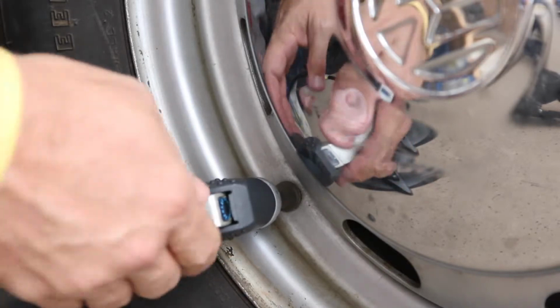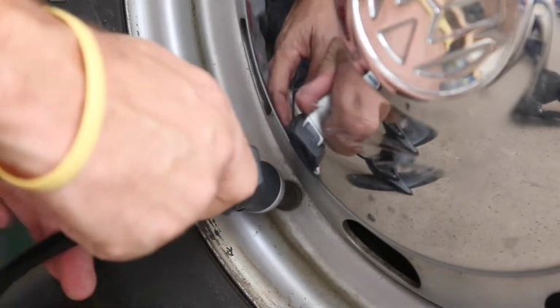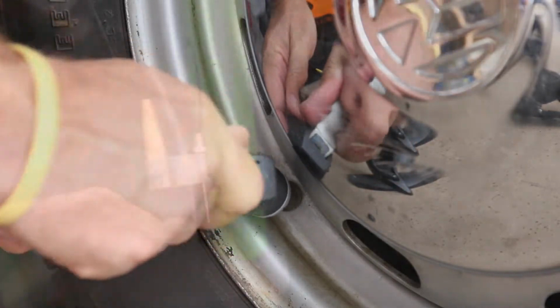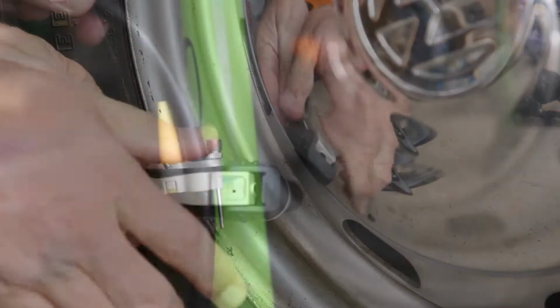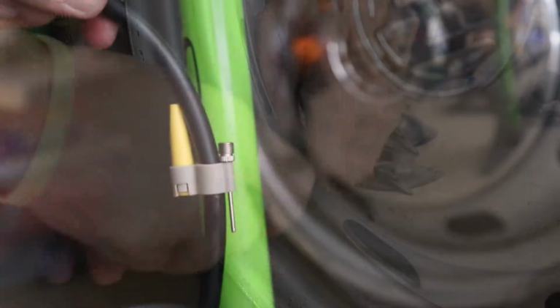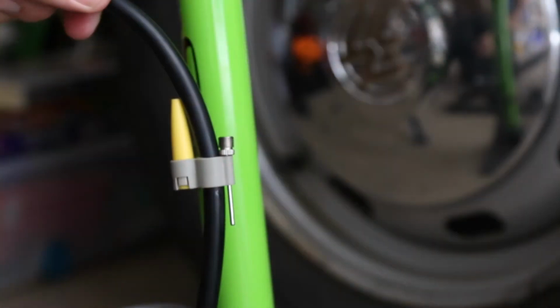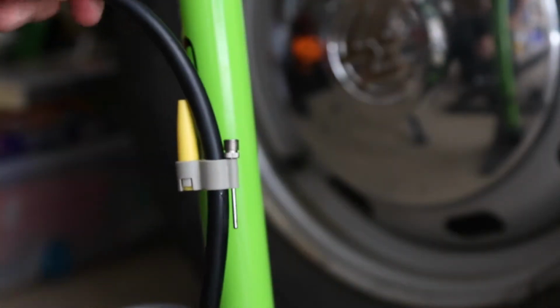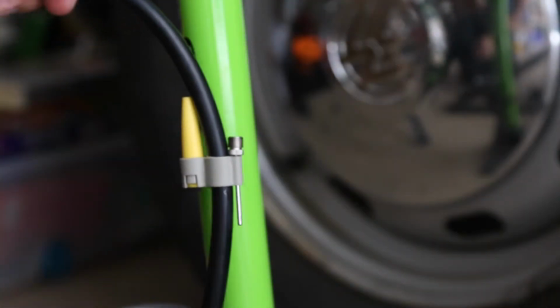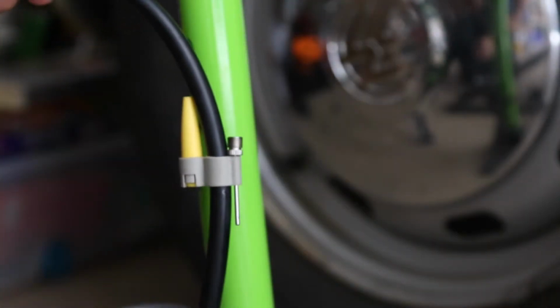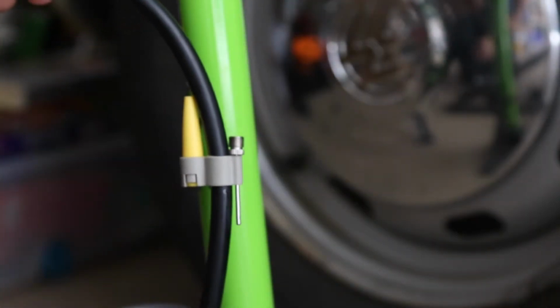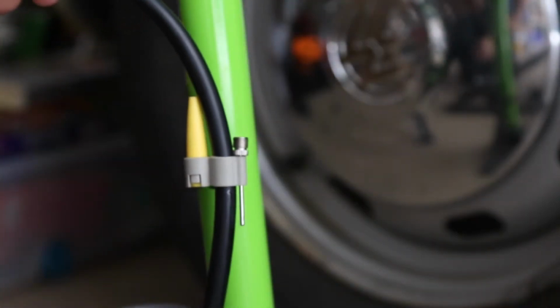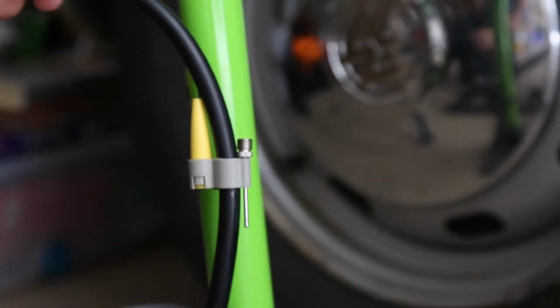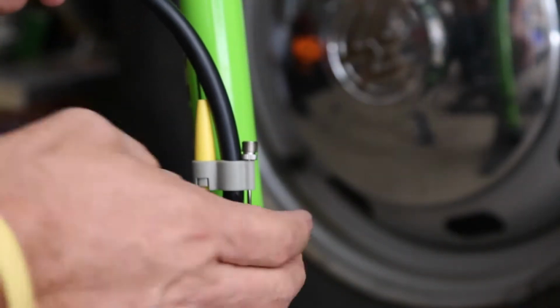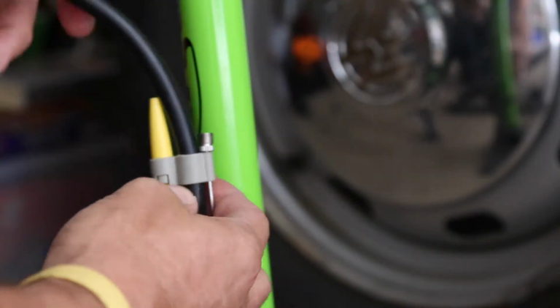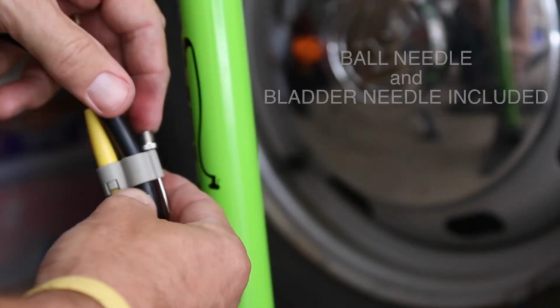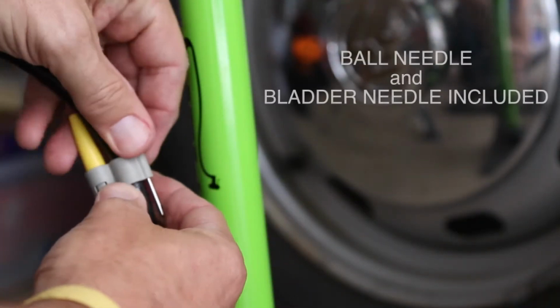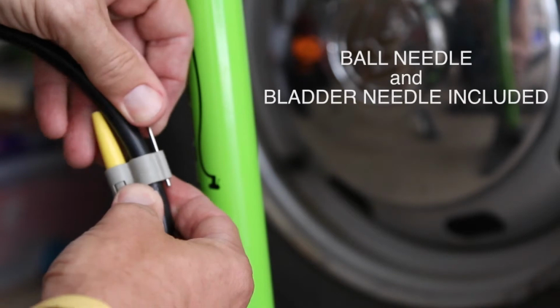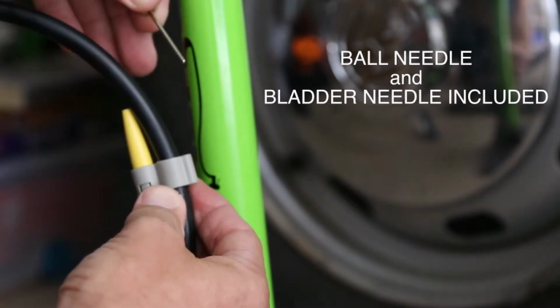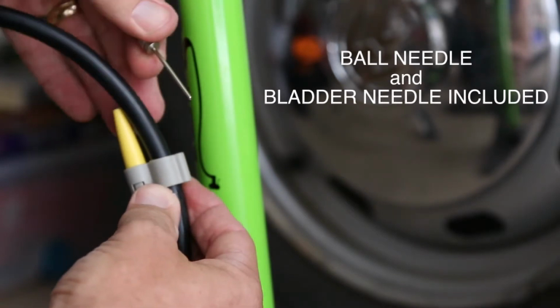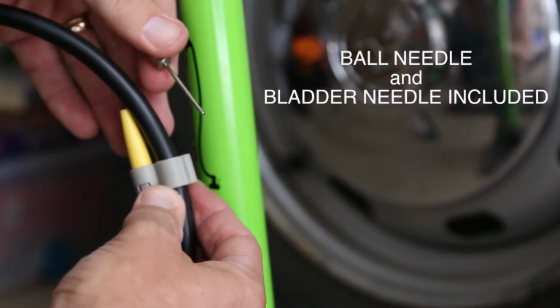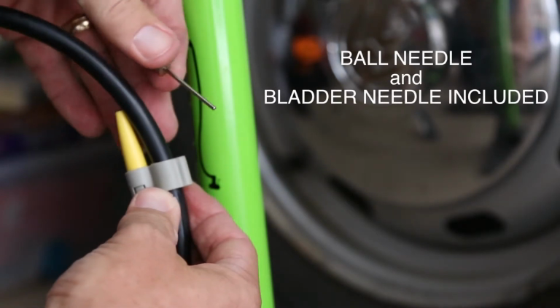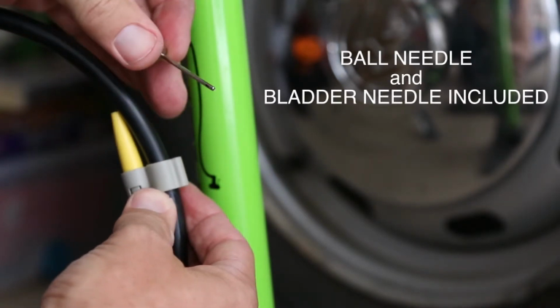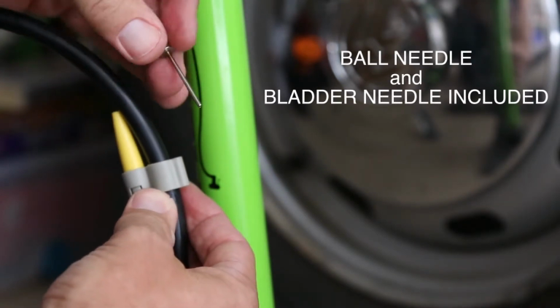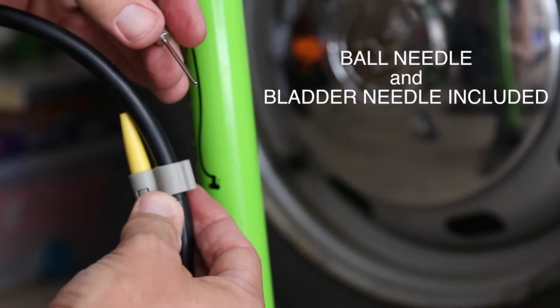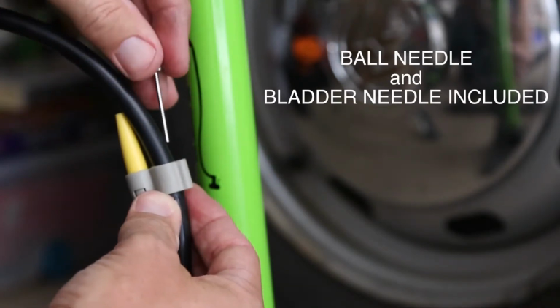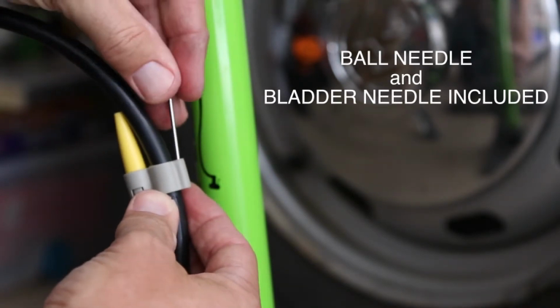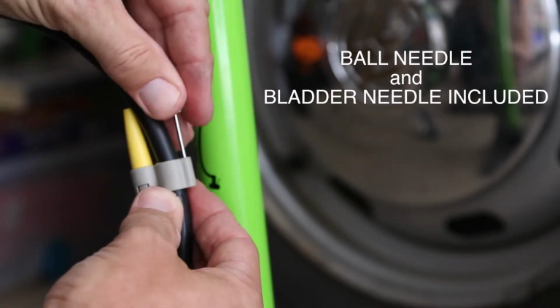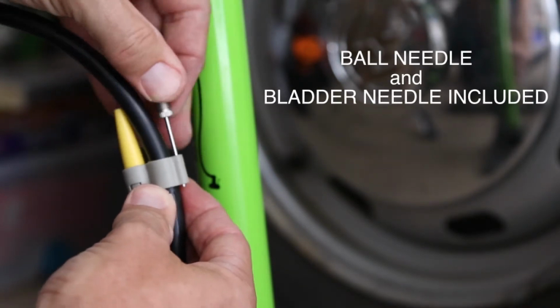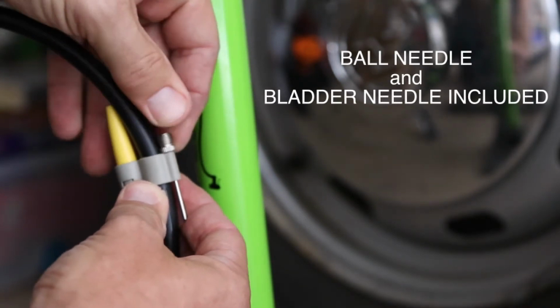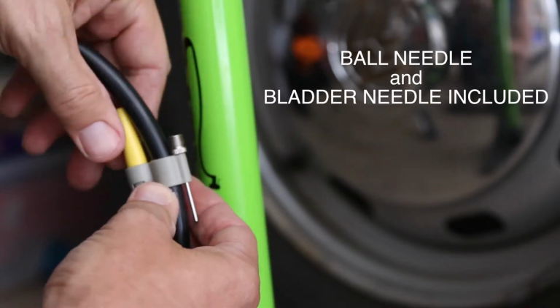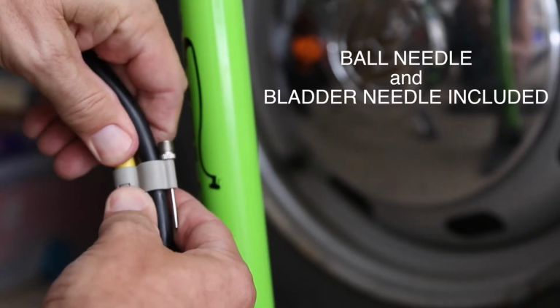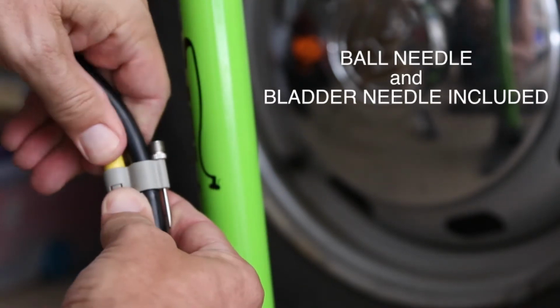The Airgun makes inflating anything effortless and comes with a ball needle and bladder needle that conveniently attach to the hose for easy storage.